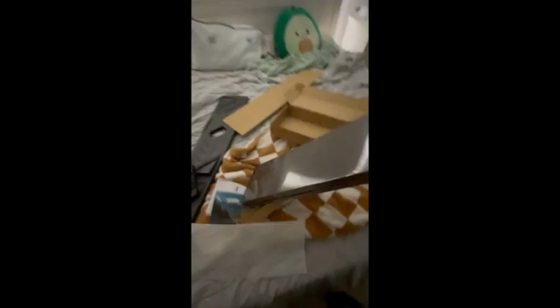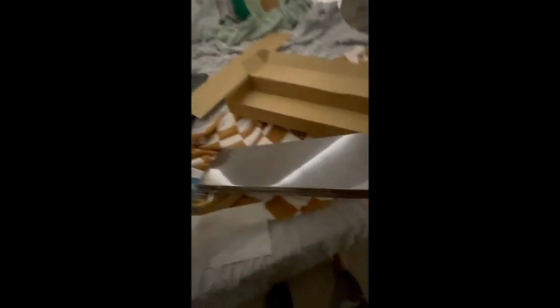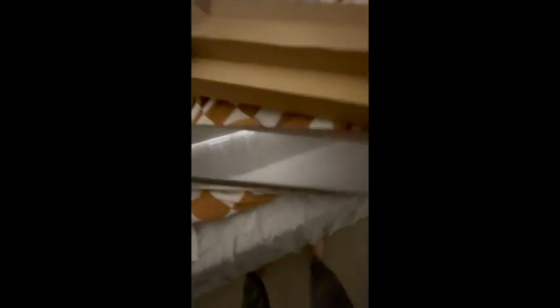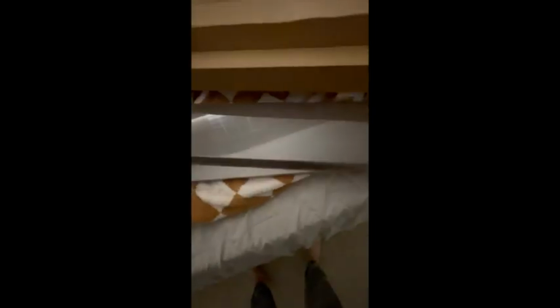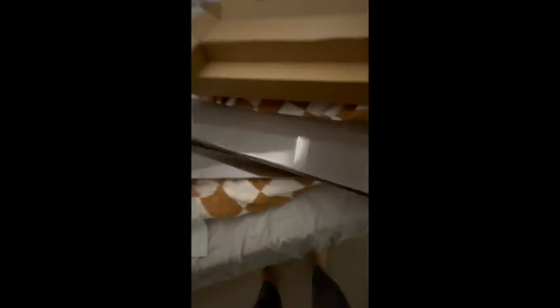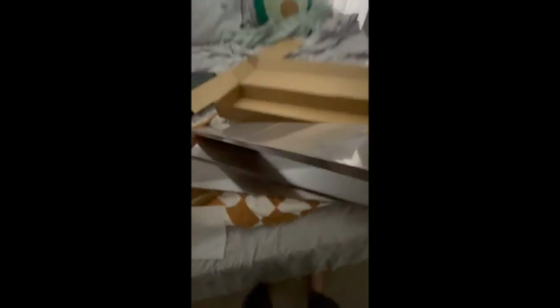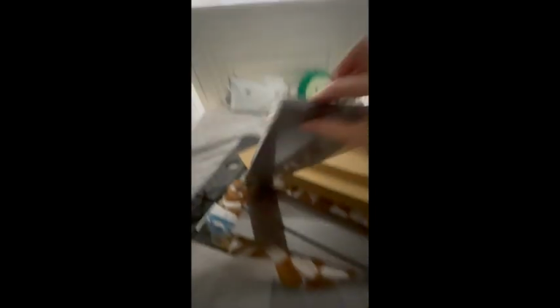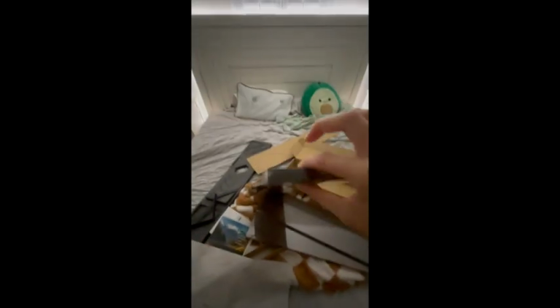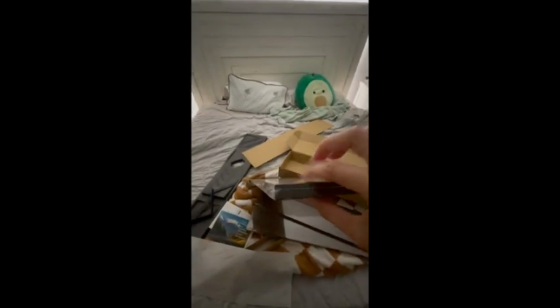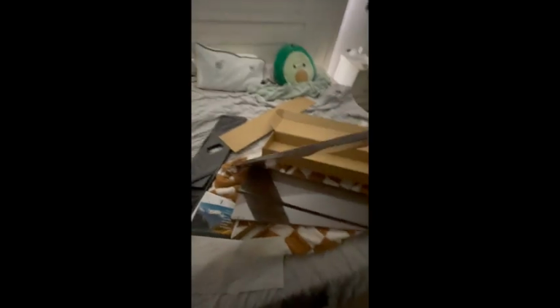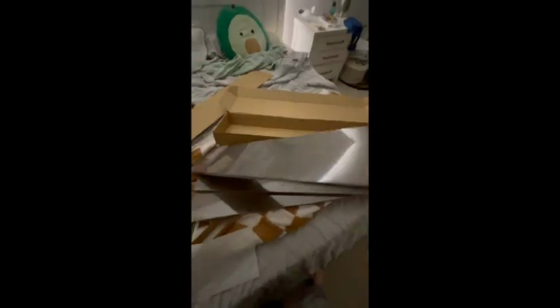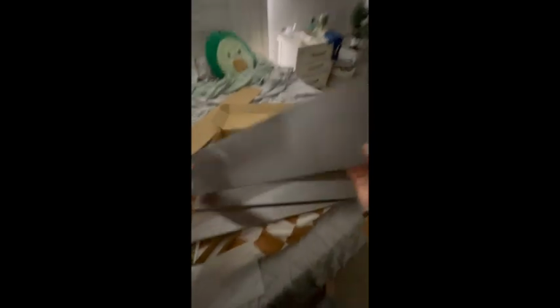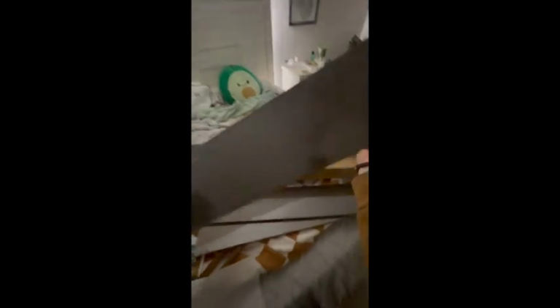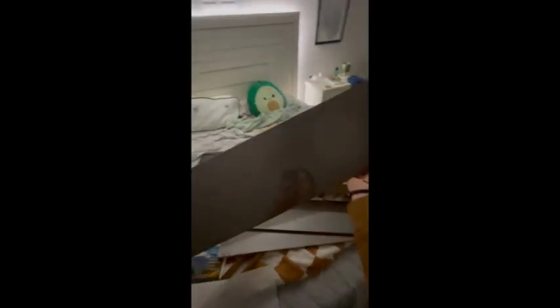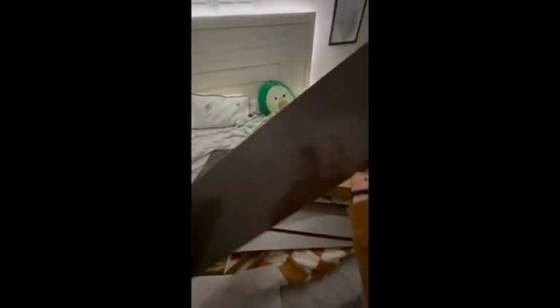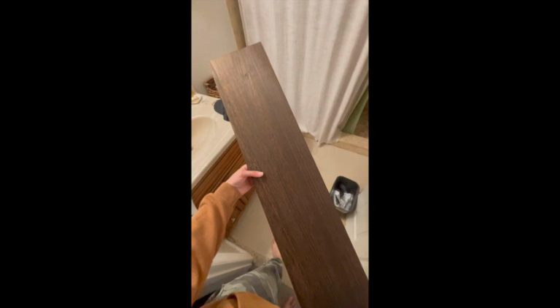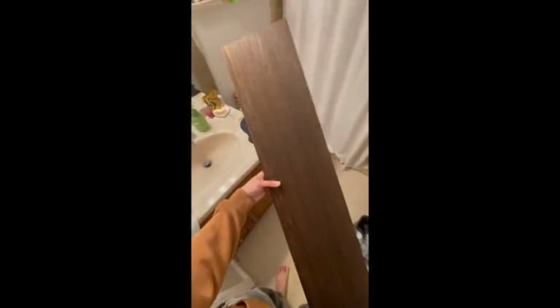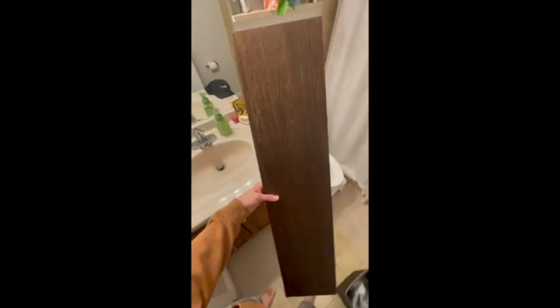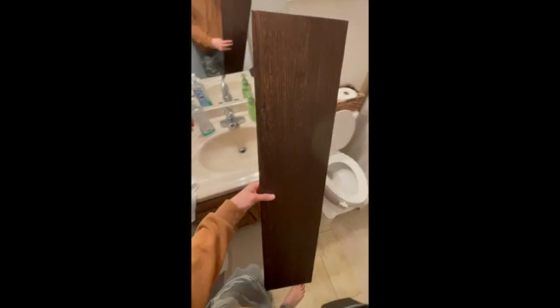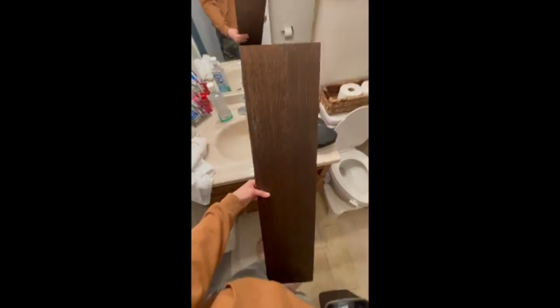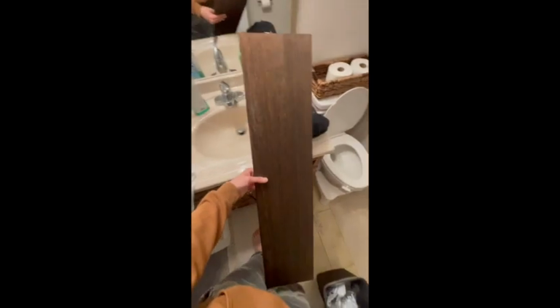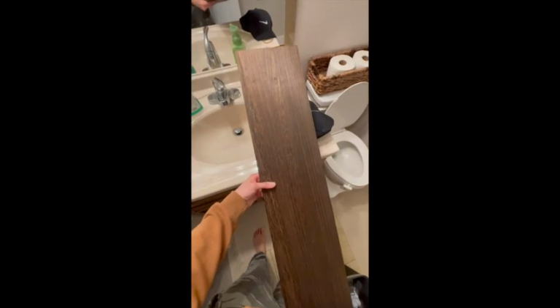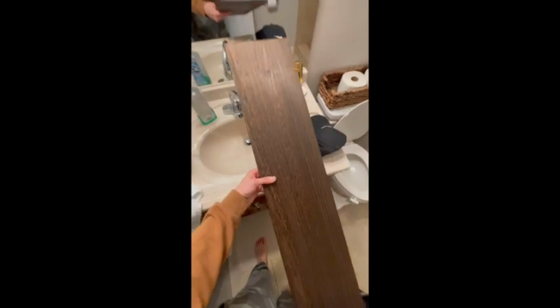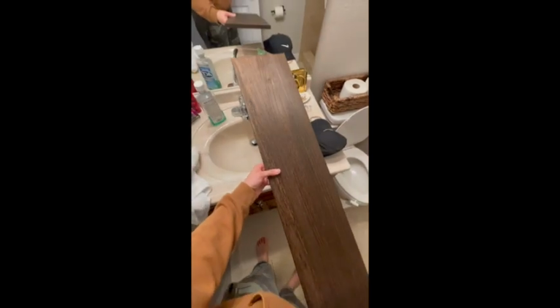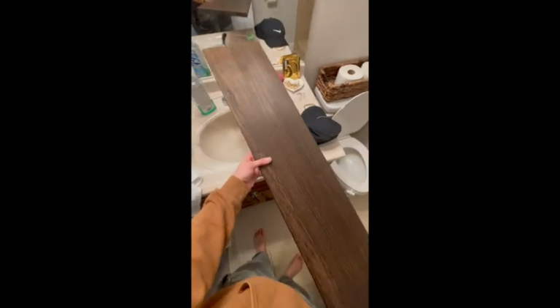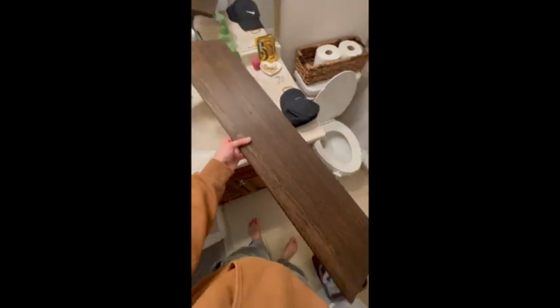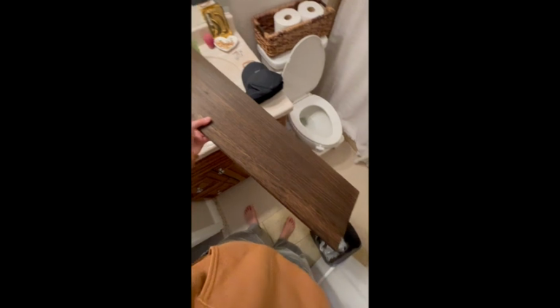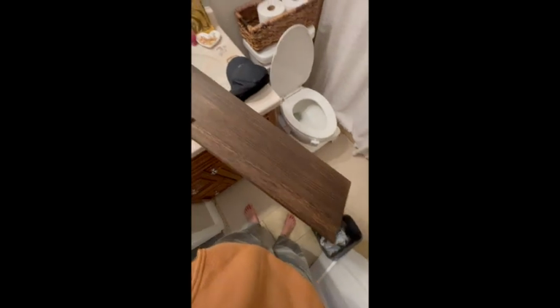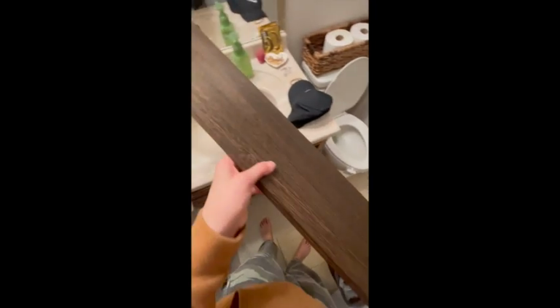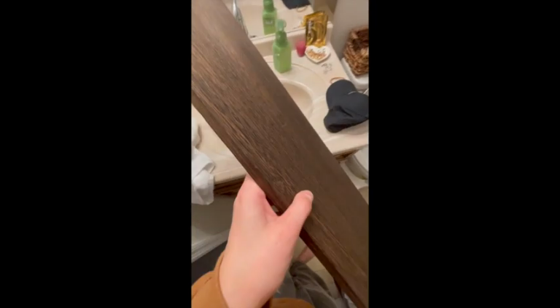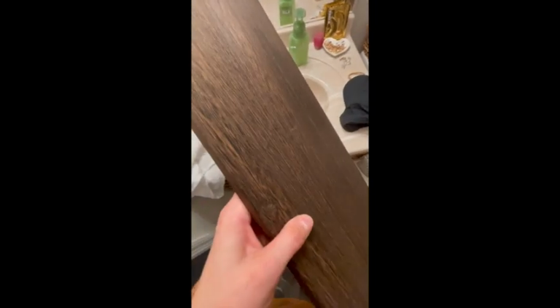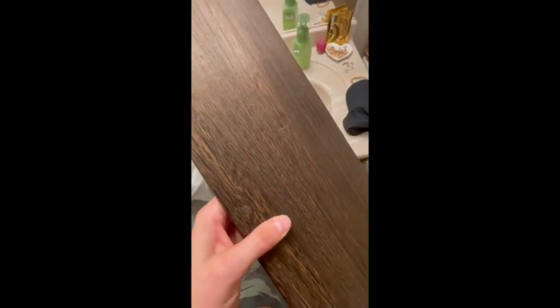So it comes with three shelves — these are nice. I opened these up and I'm going to my bathroom because the lighting's better. As you can see, this is the brown color and it has little ridges.